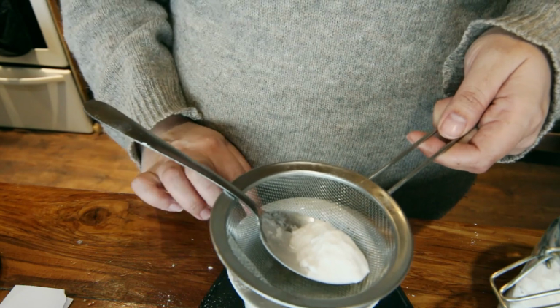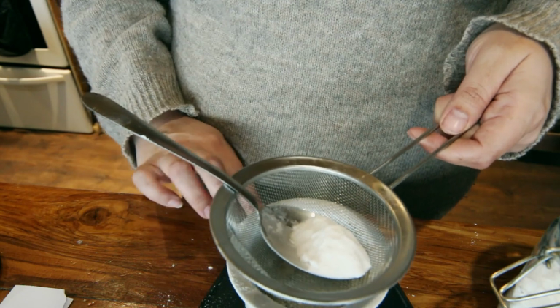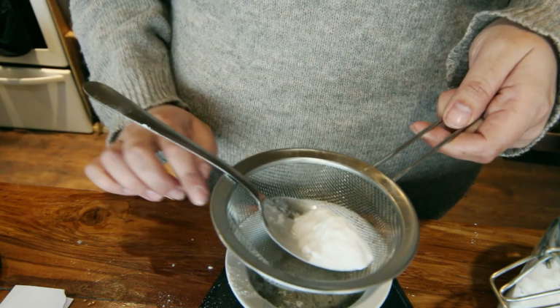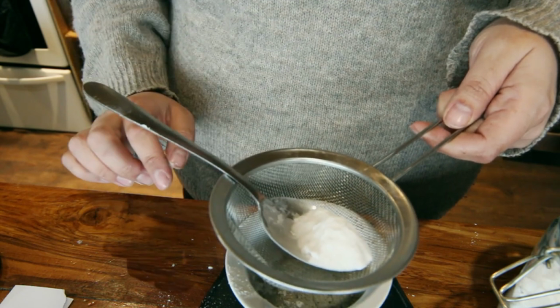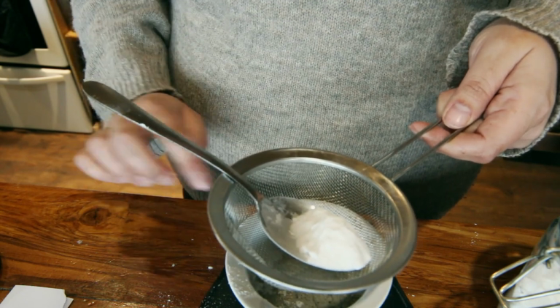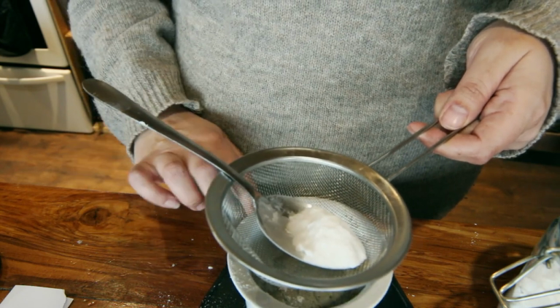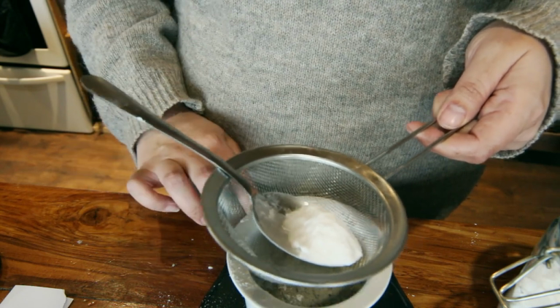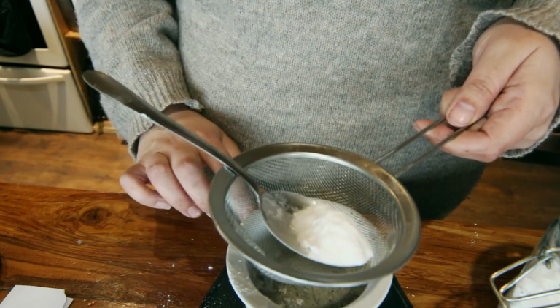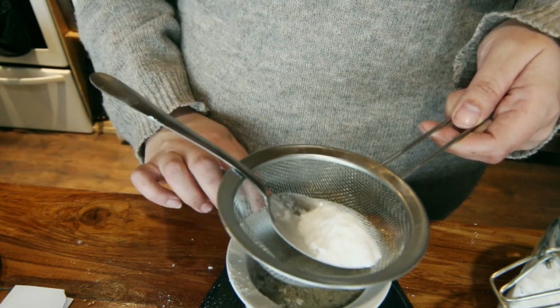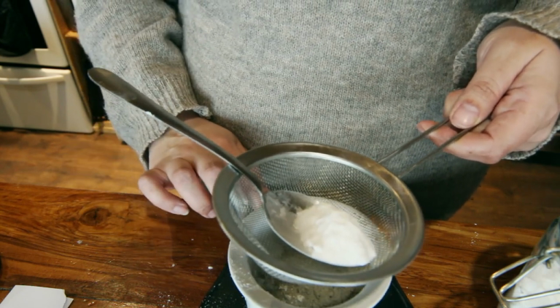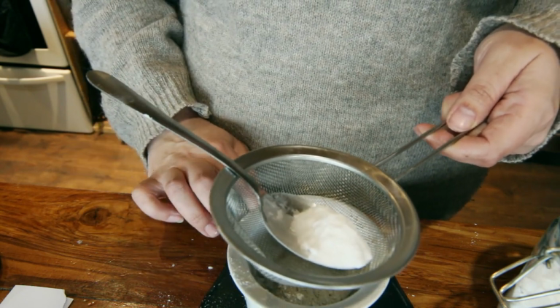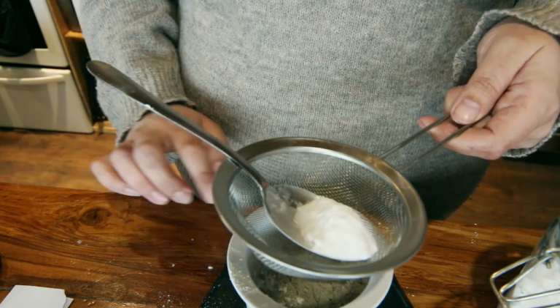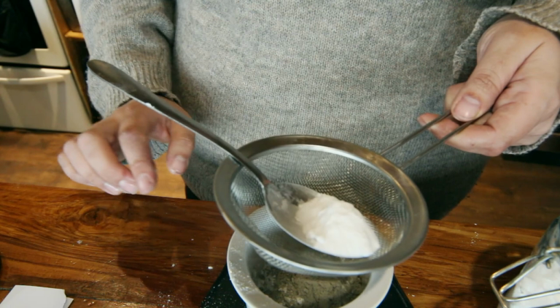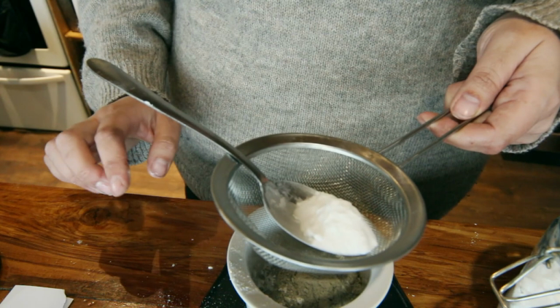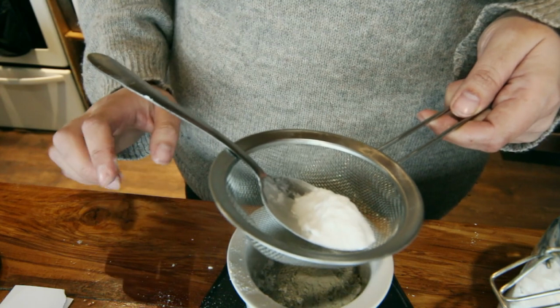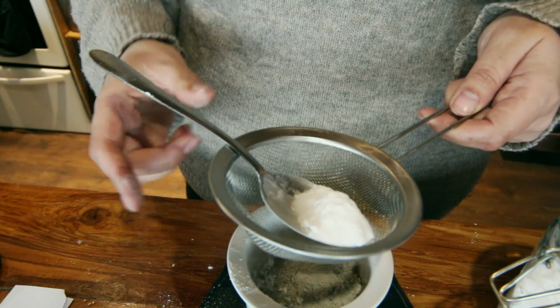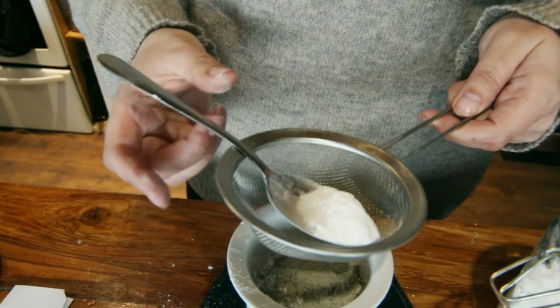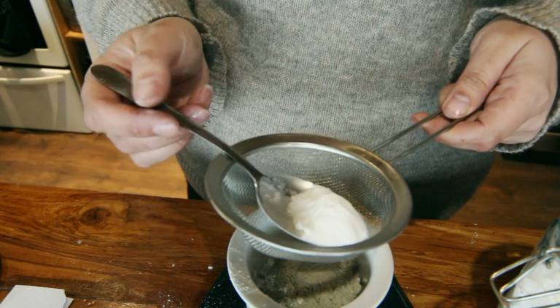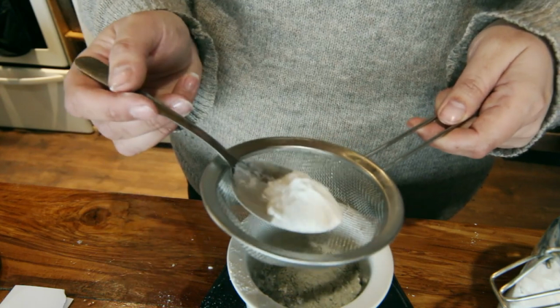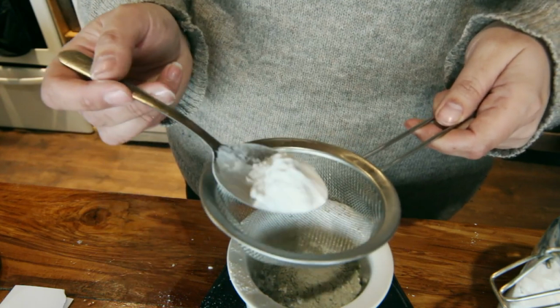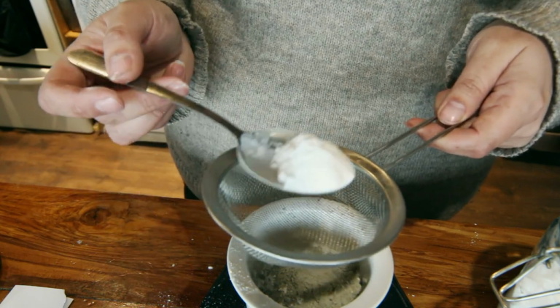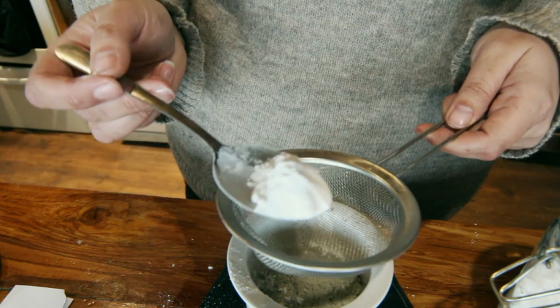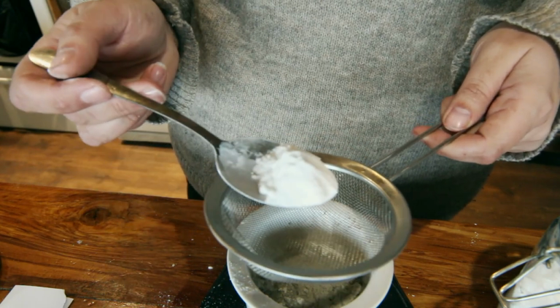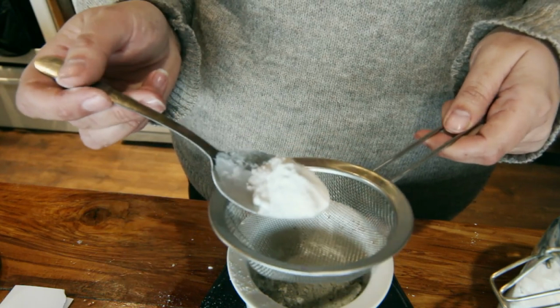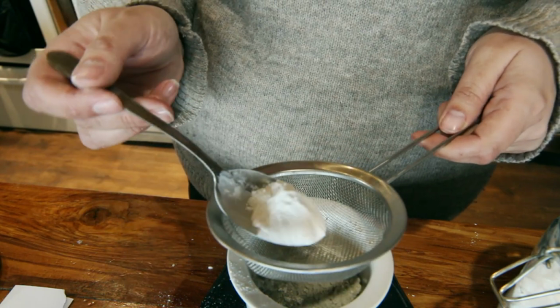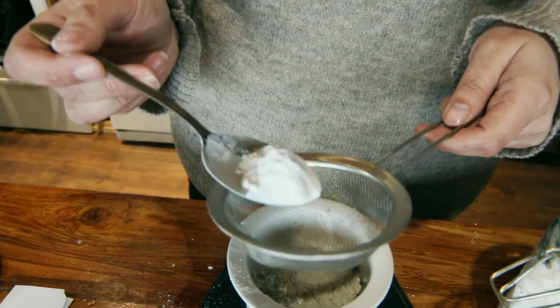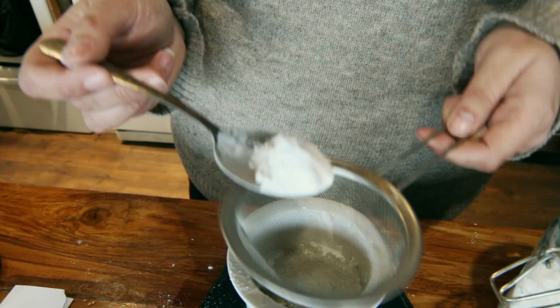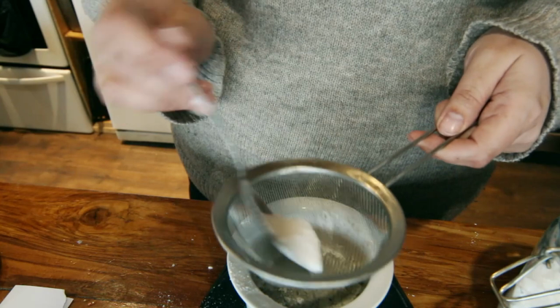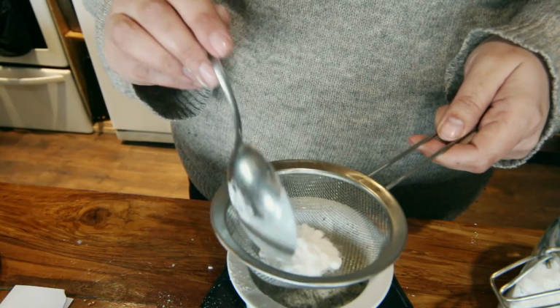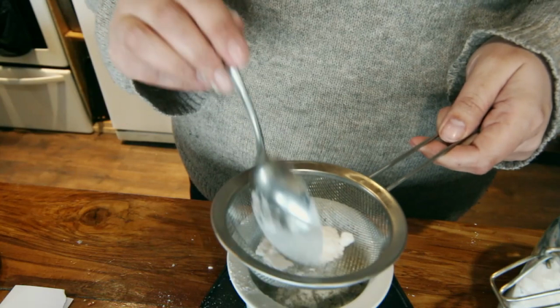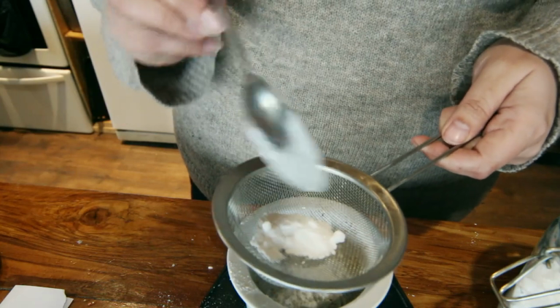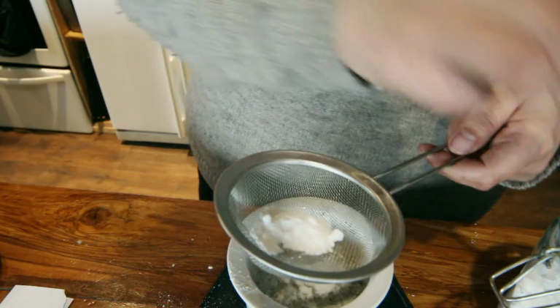So I'm going to do 15 grams of baking soda, but the recipe calls for 30. Mine's quite lumpy so I'm throwing it through a sieve.